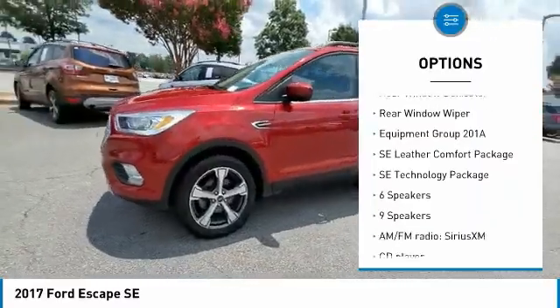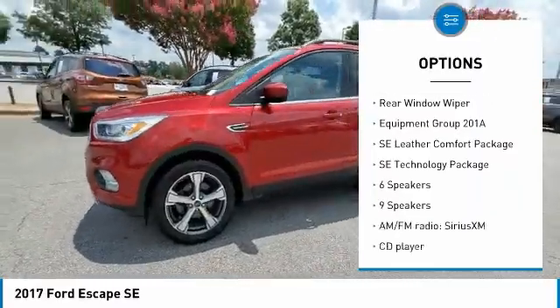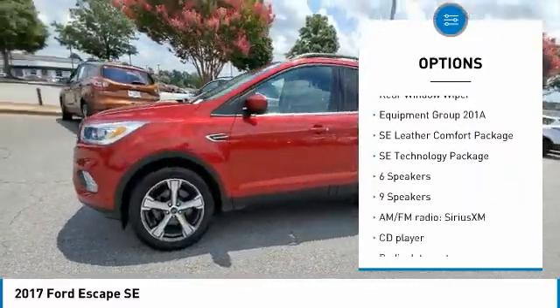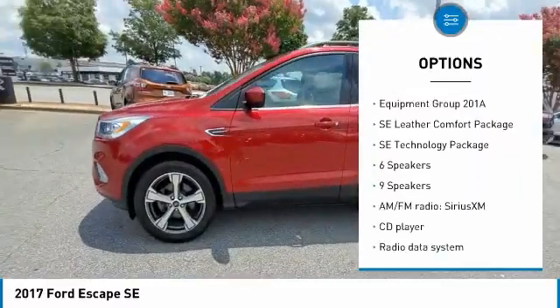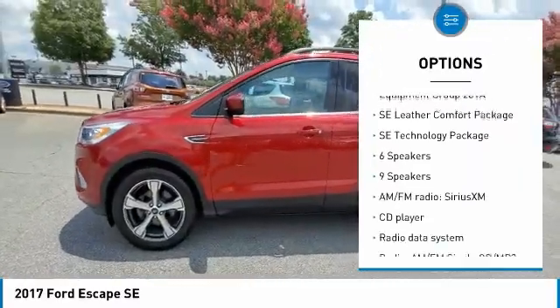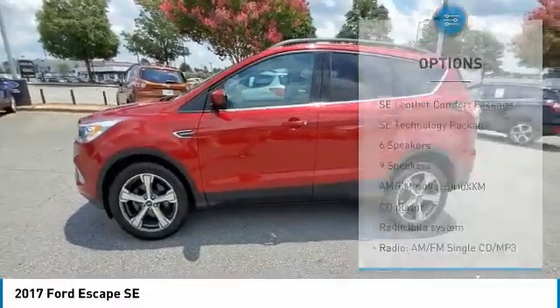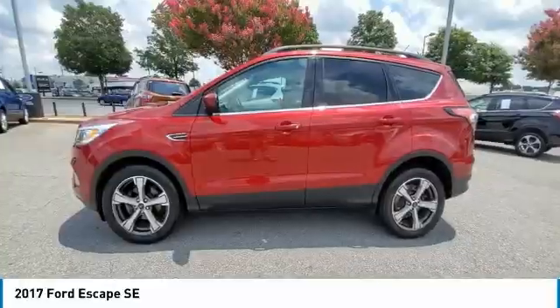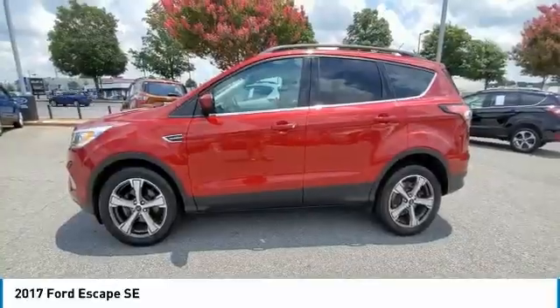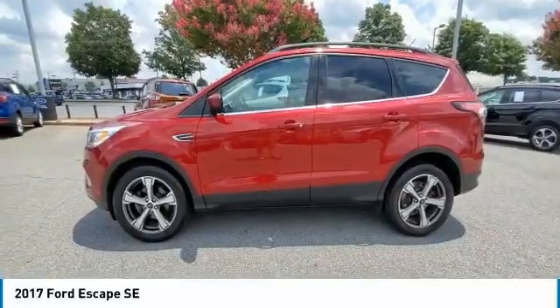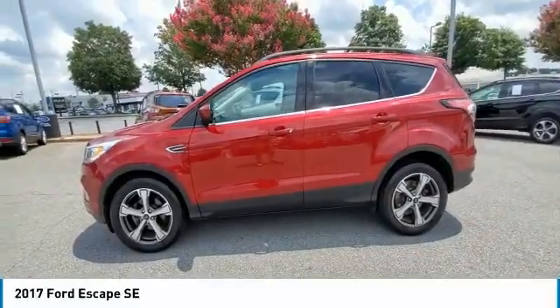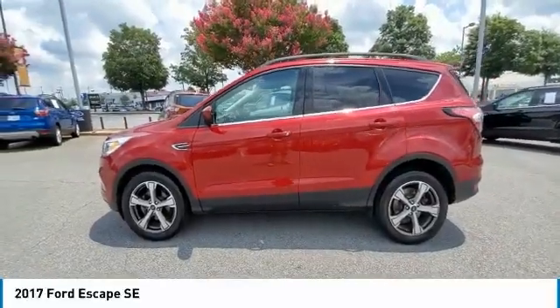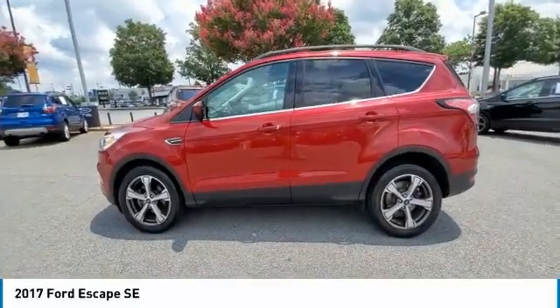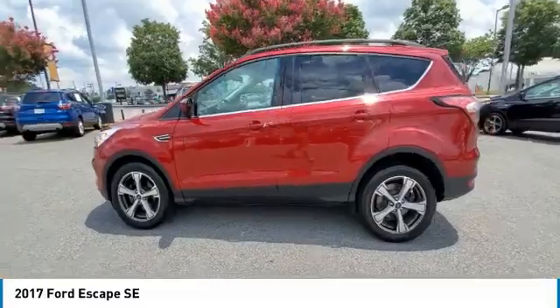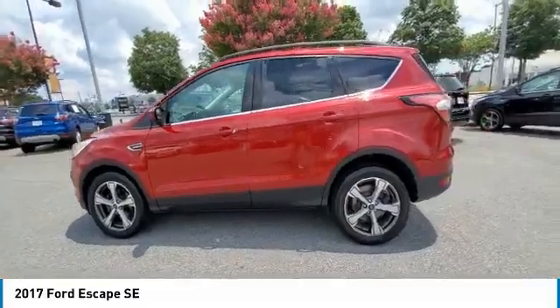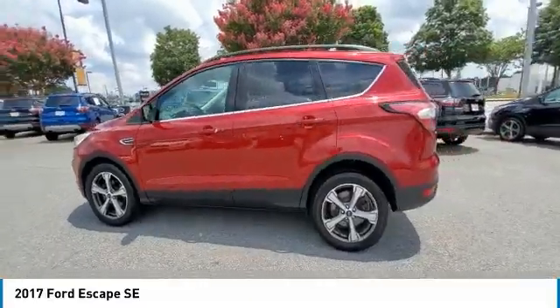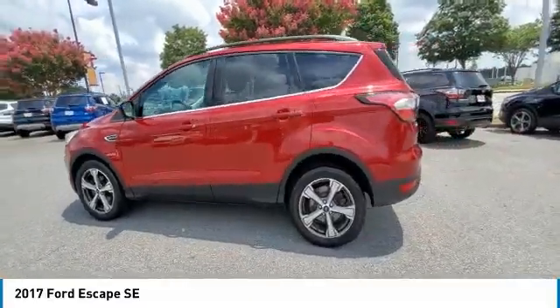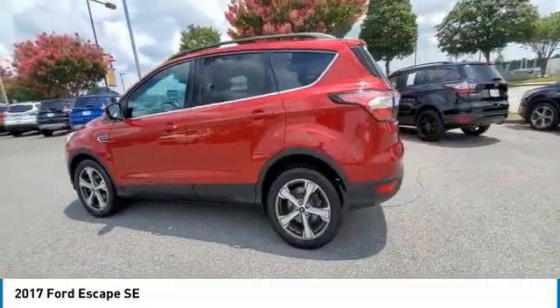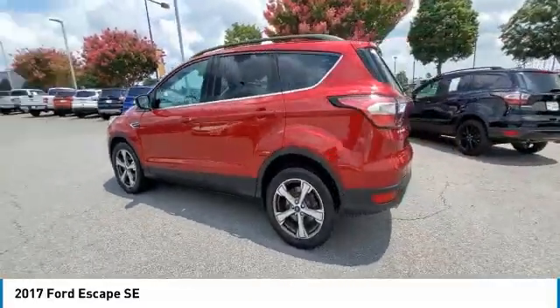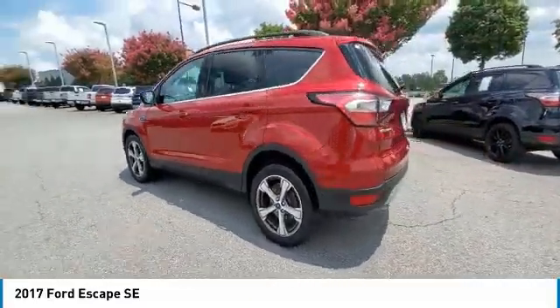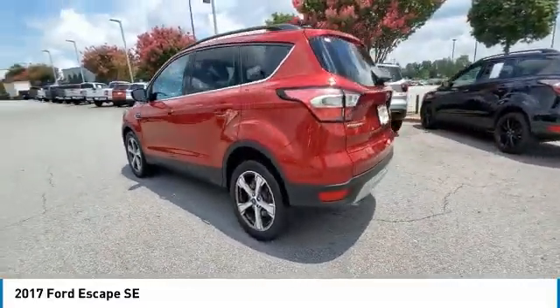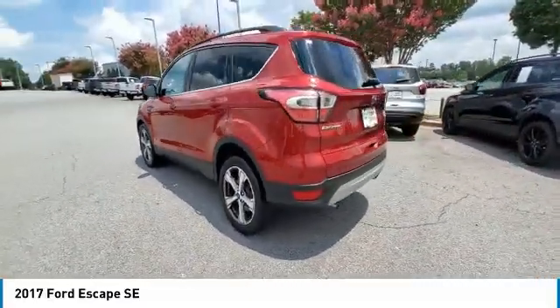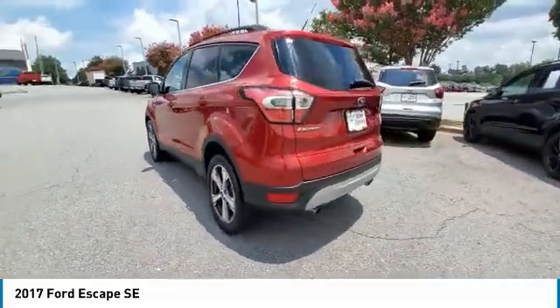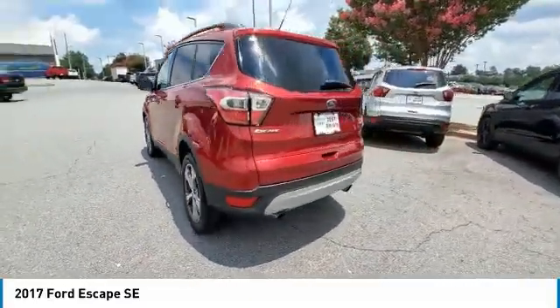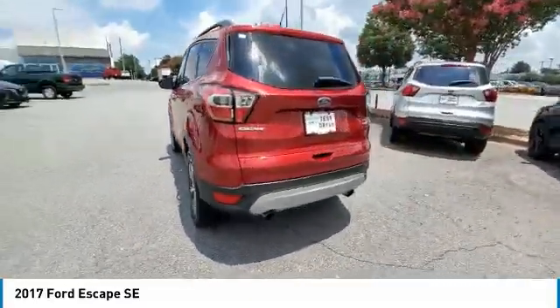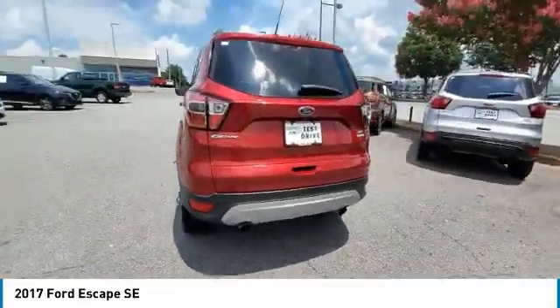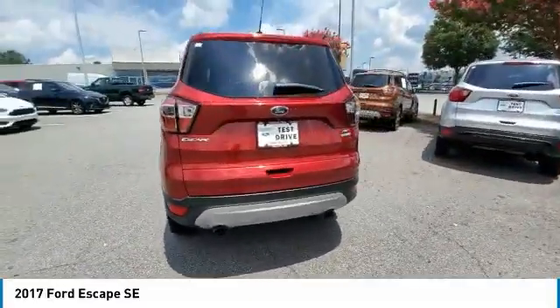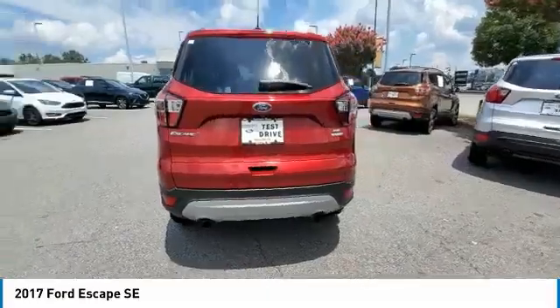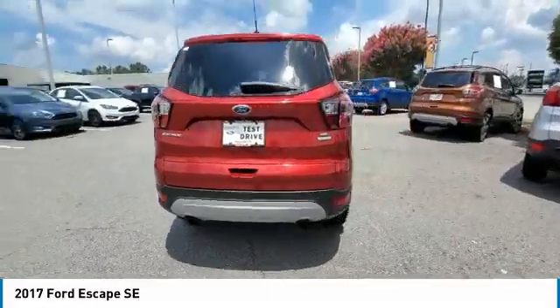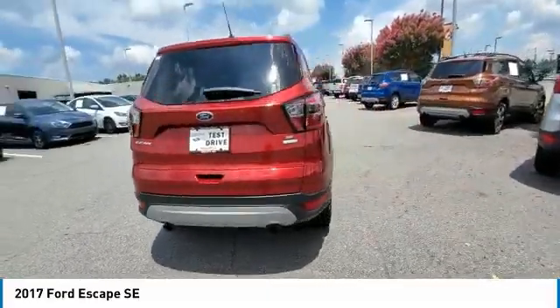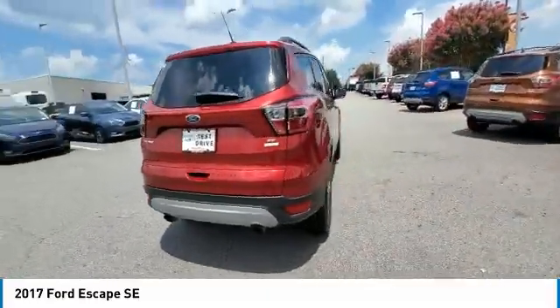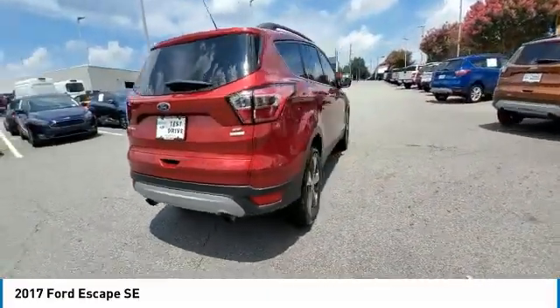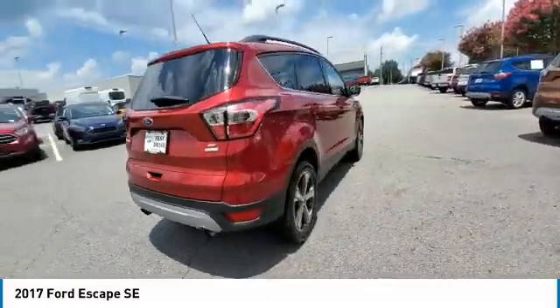Fog lights, four-wheel disc brakes, speed control, rear window defroster, rear window wiper. This beauty is sure to make you the talk of the neighborhood, so call or drop in for a test drive today.